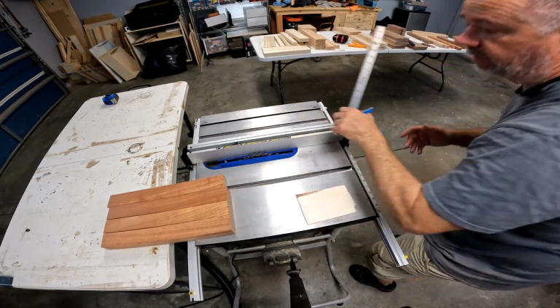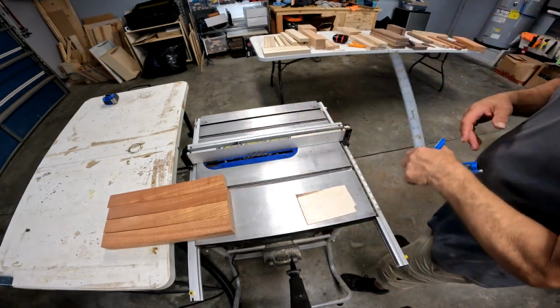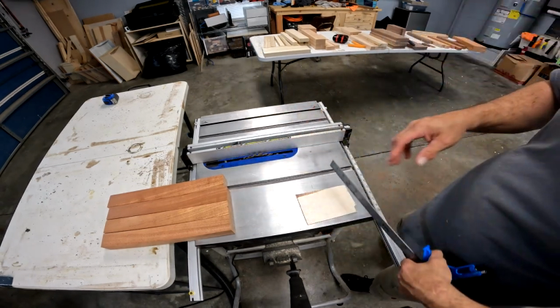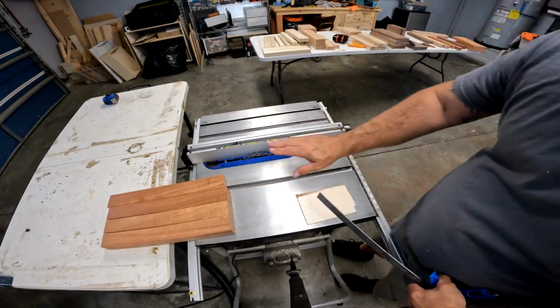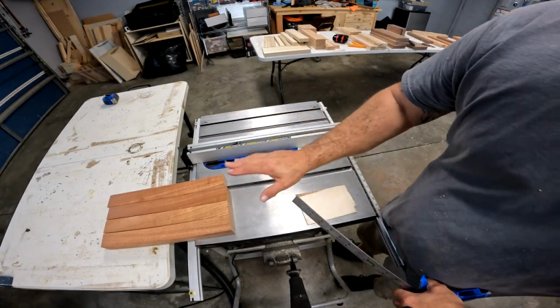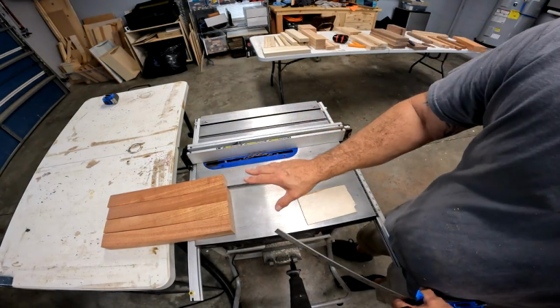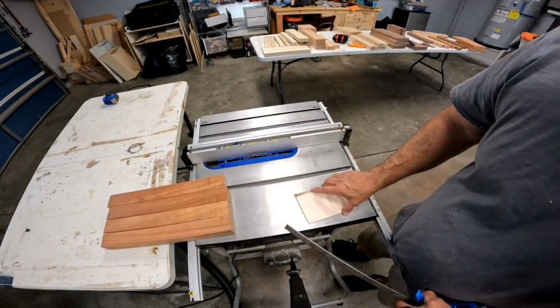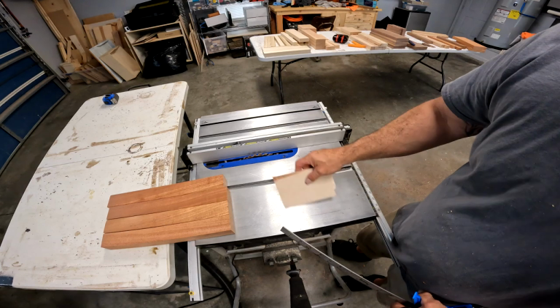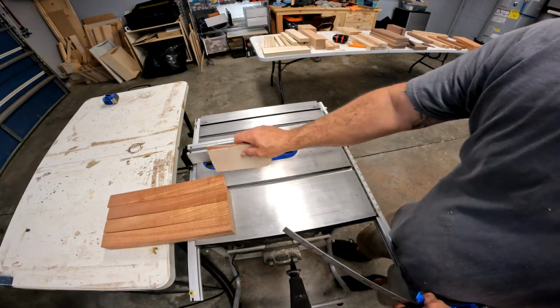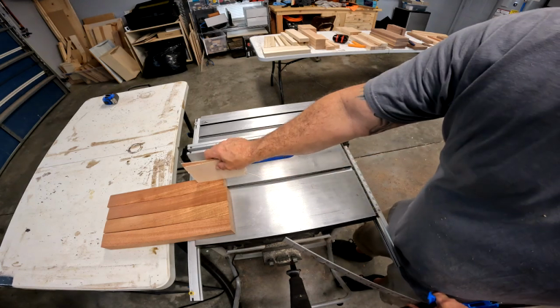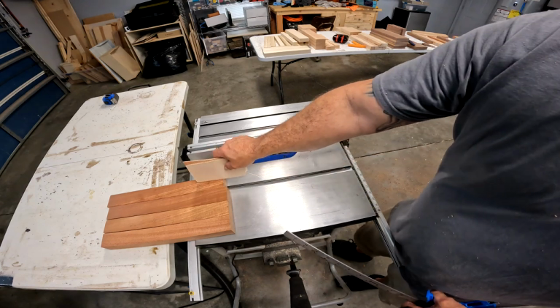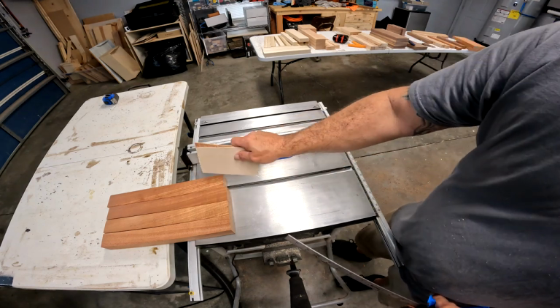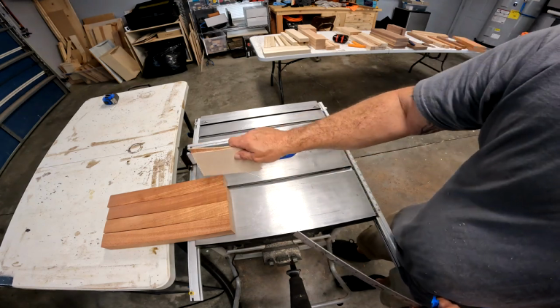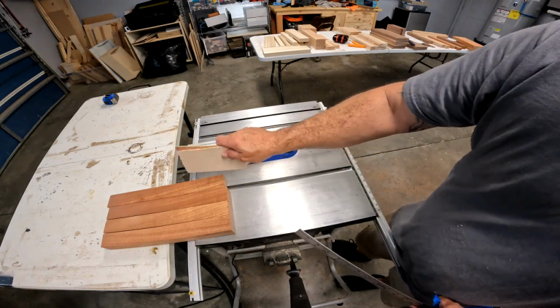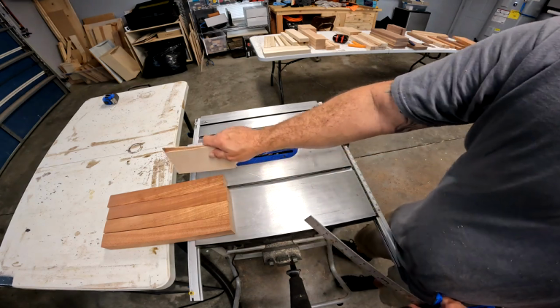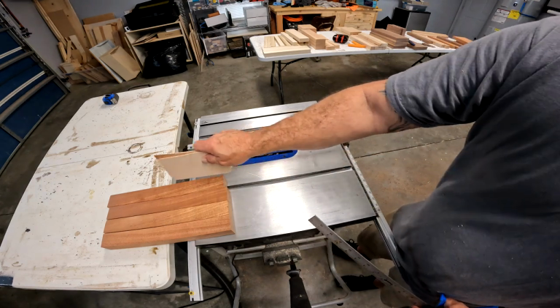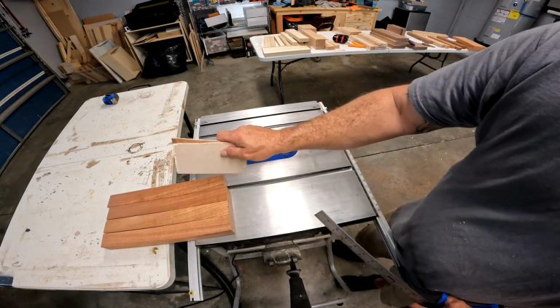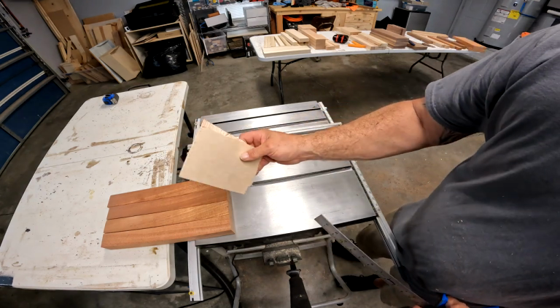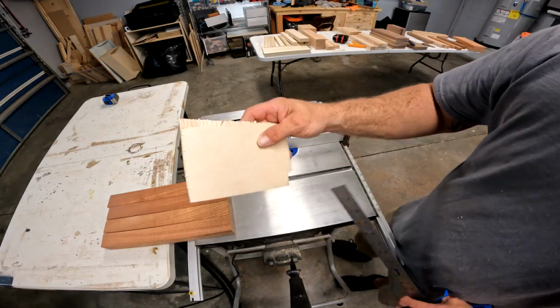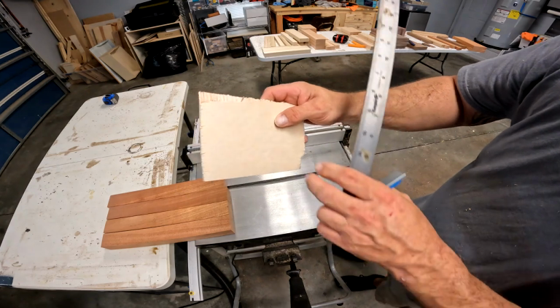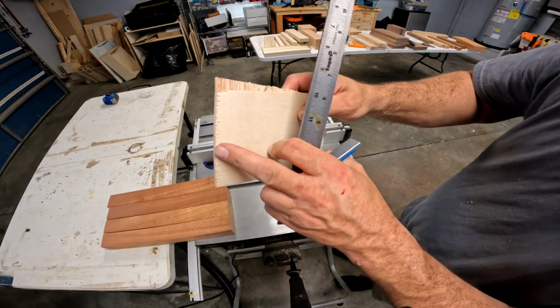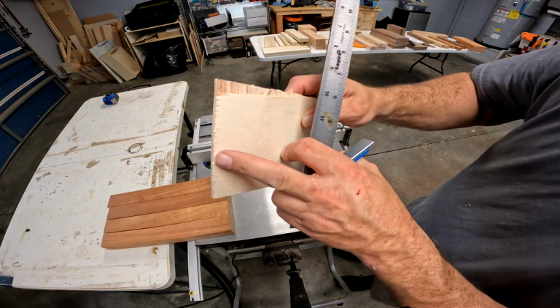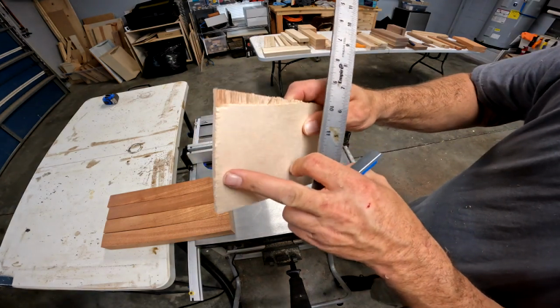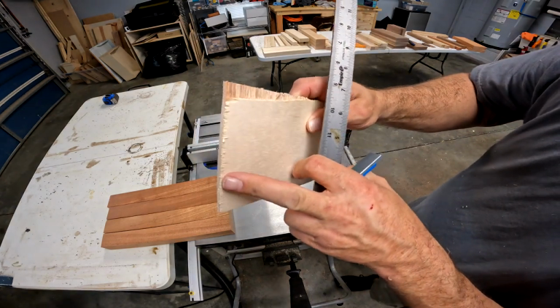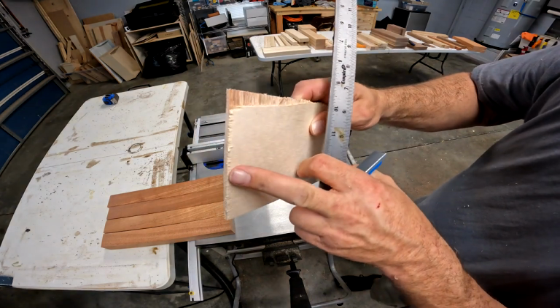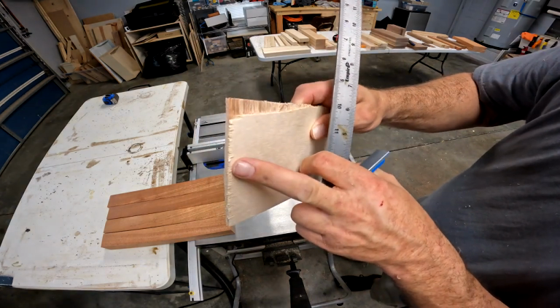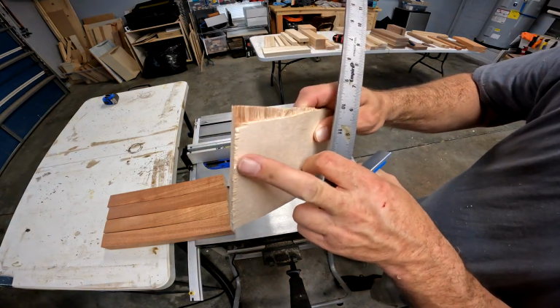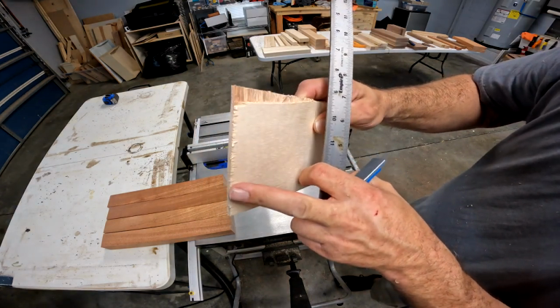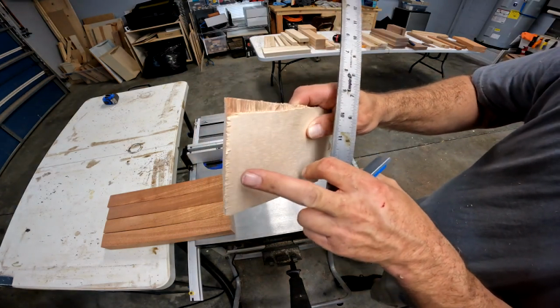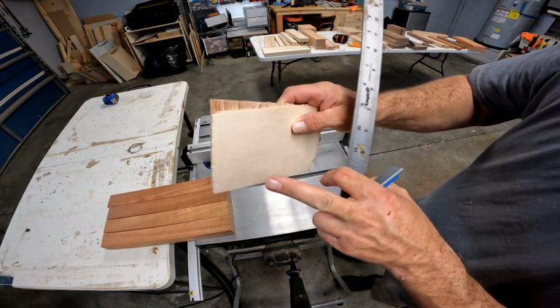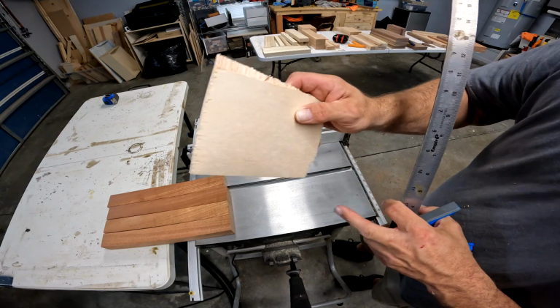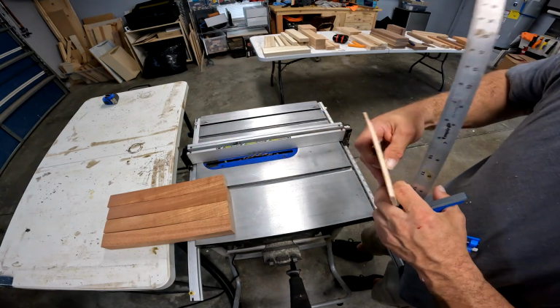It doesn't have to be perfect. You can set this deeper or shallower, whatever you want. Just remember, since this has to slide, if you go too deep it's going to make it harder to slide back and forth. If you go too shallow and you get some furring or some edging on your plywood when you cut it, it's not going to cover that up.